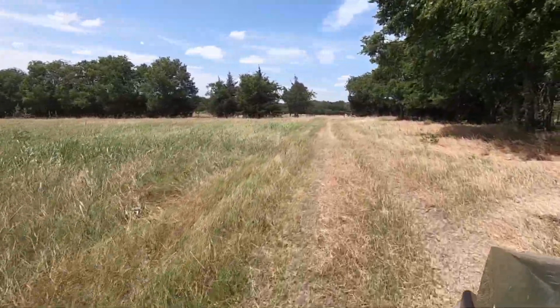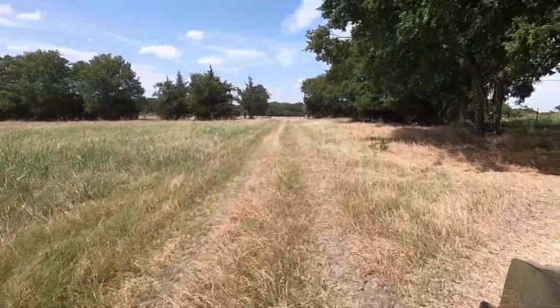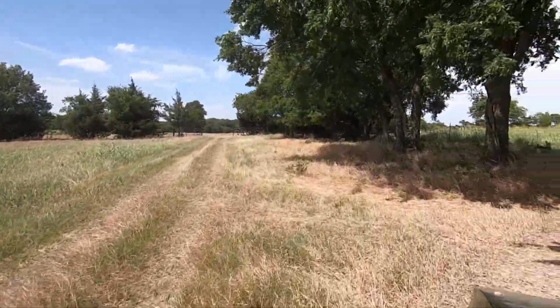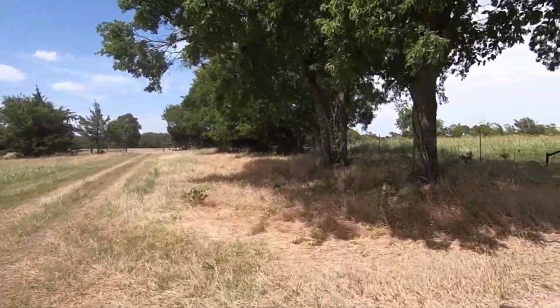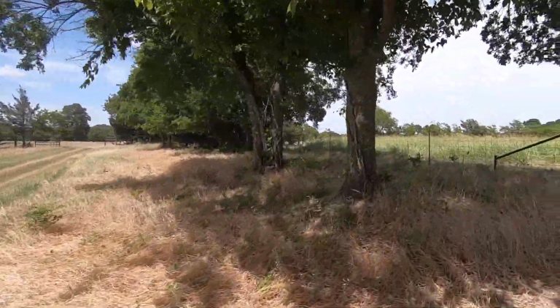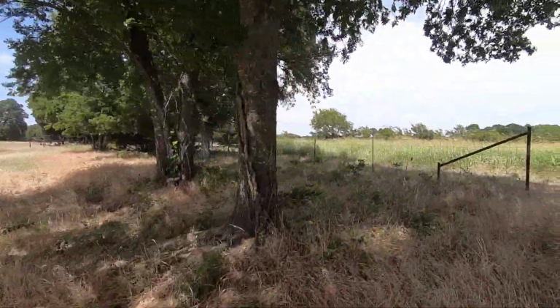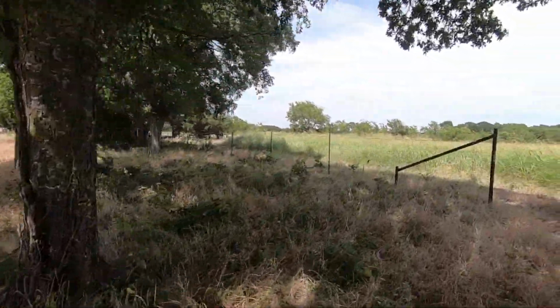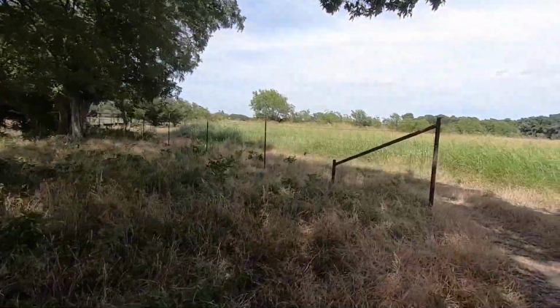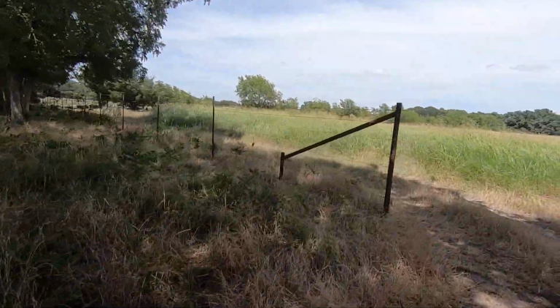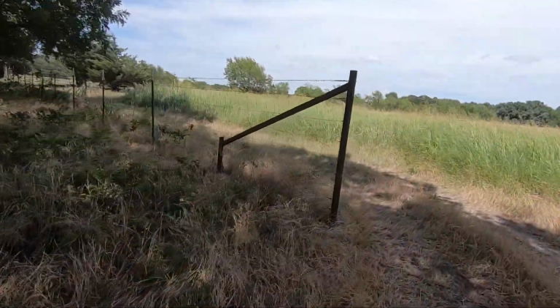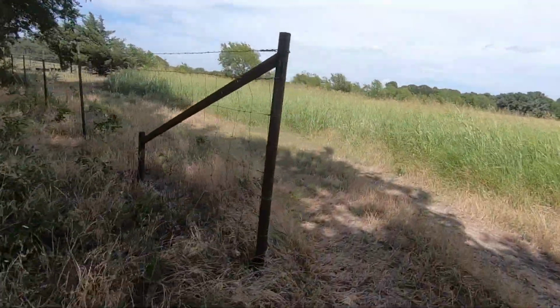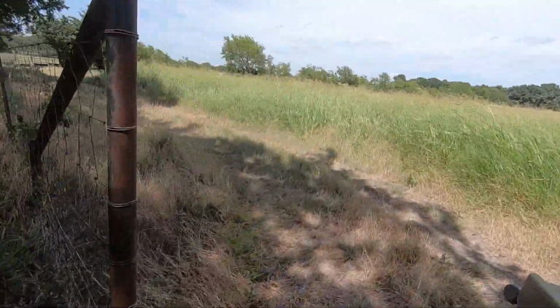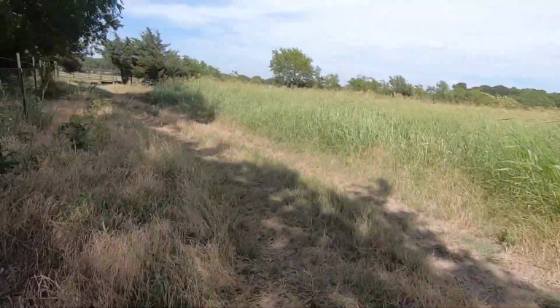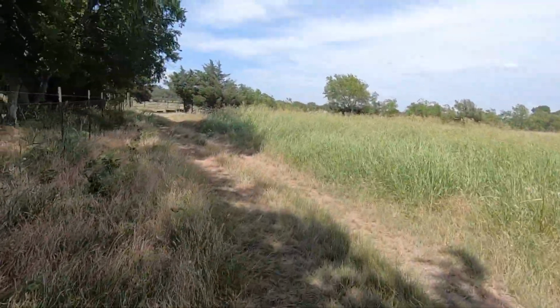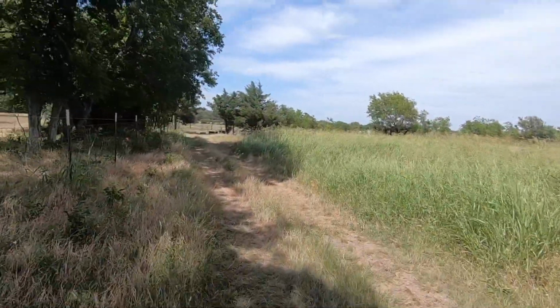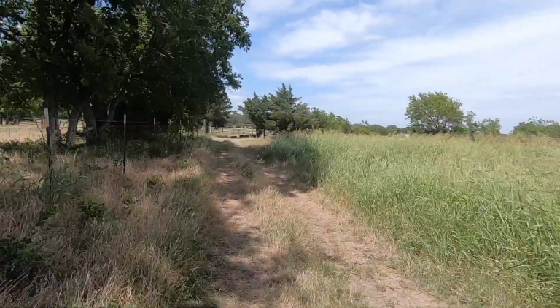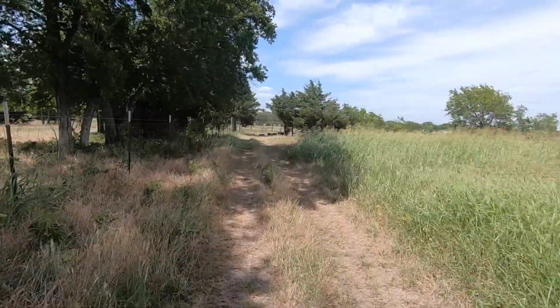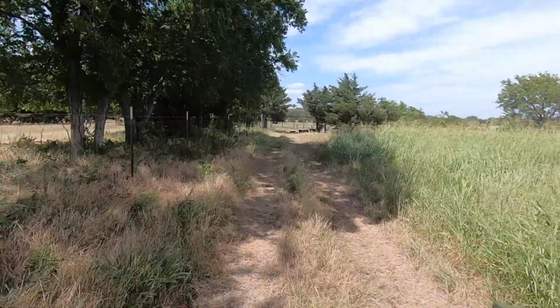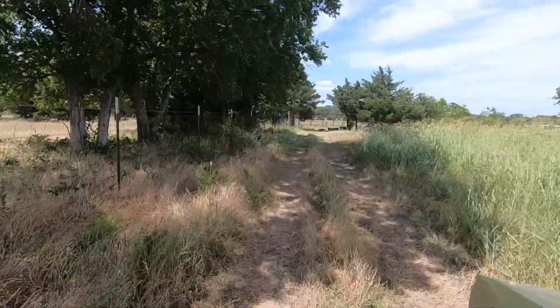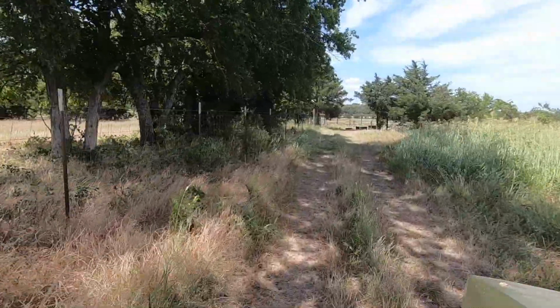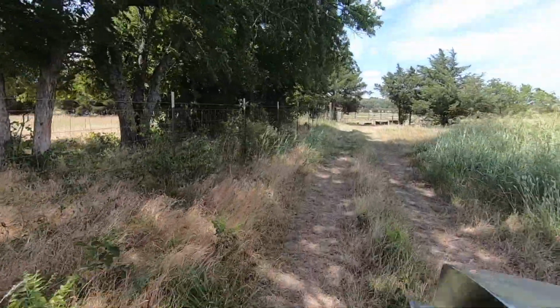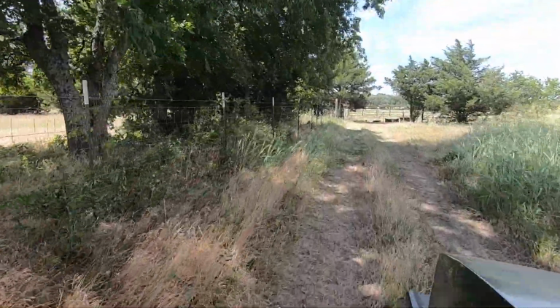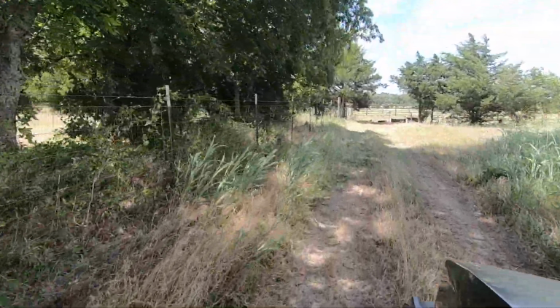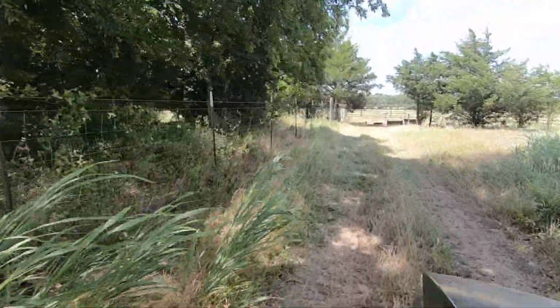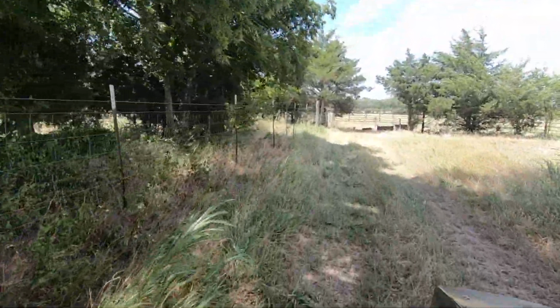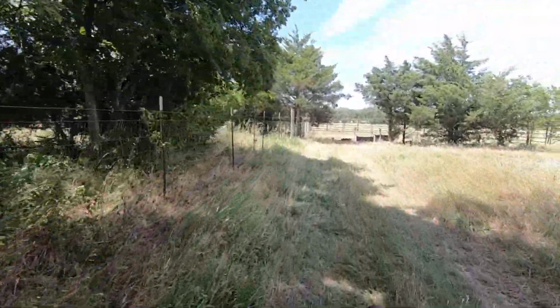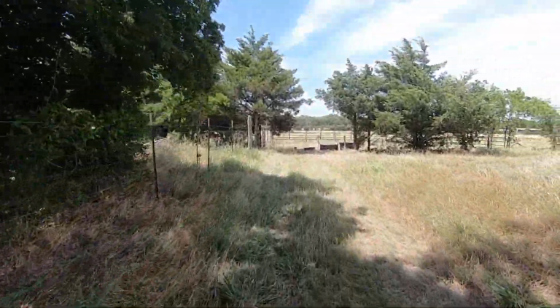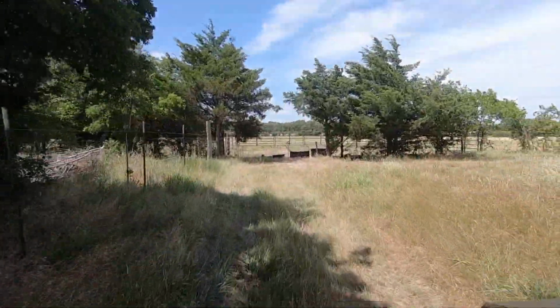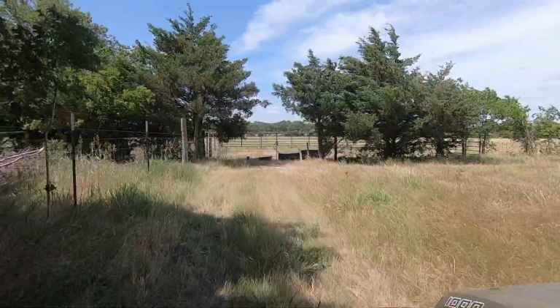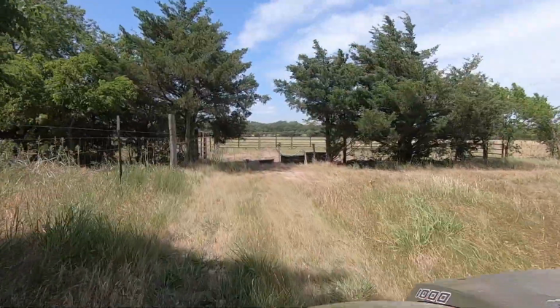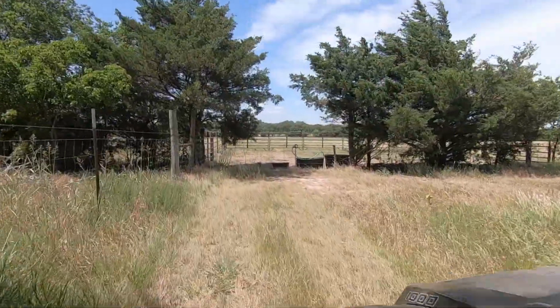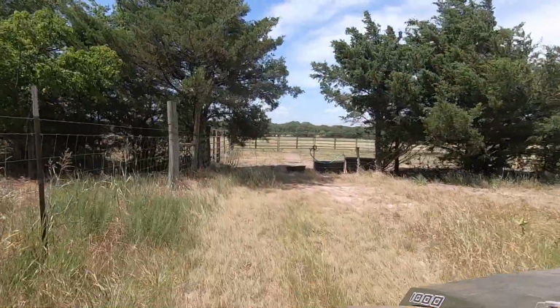We'll go in the back way to the water troughs. Right there you can usually see them — there's a cow or two hanging out under that big cedar. But I don't see anything today.